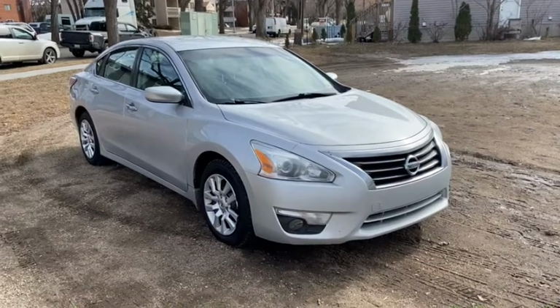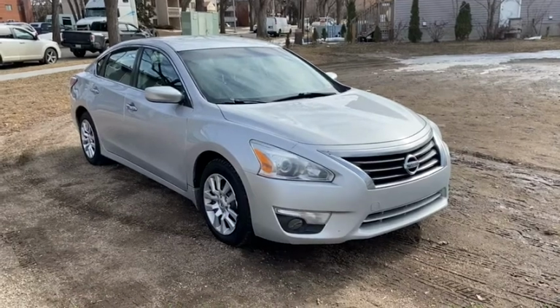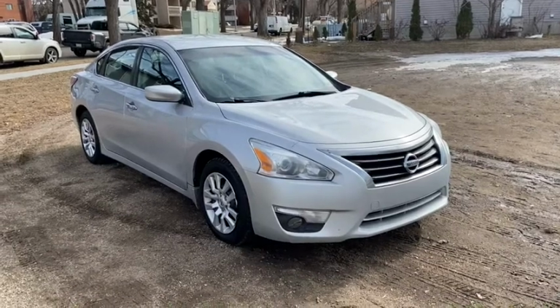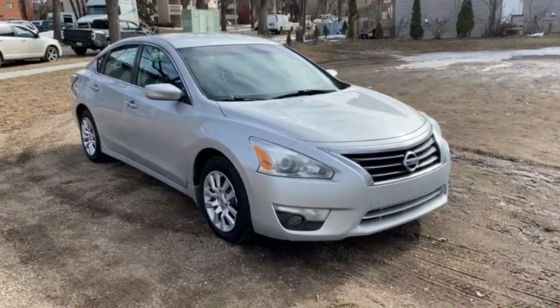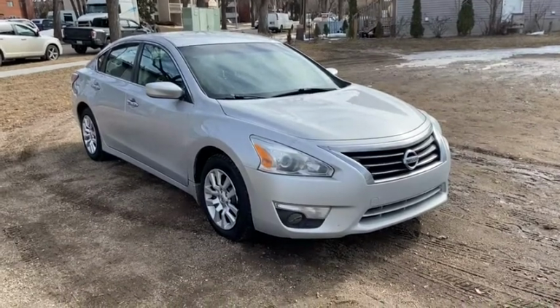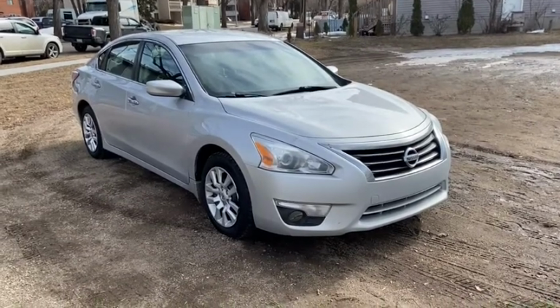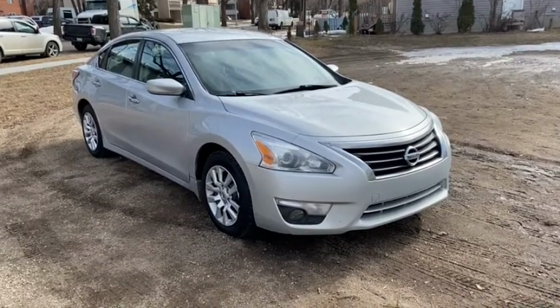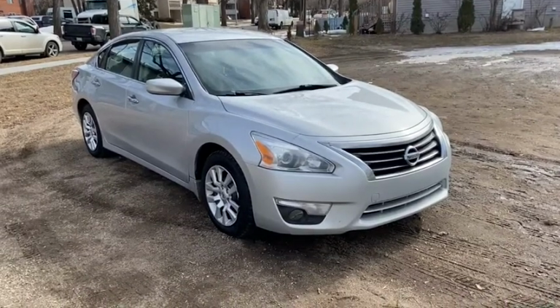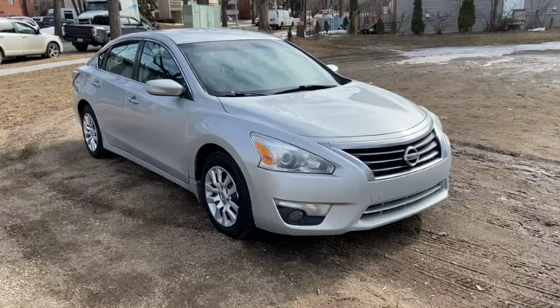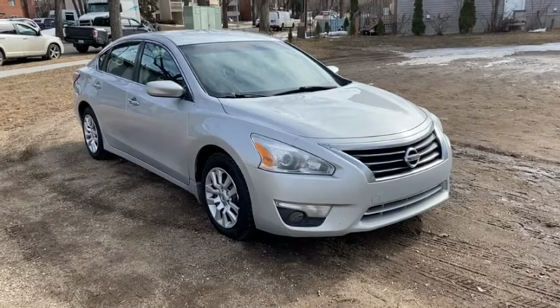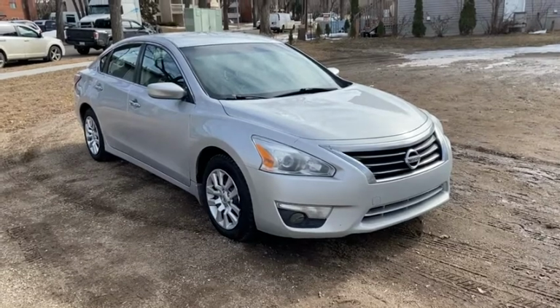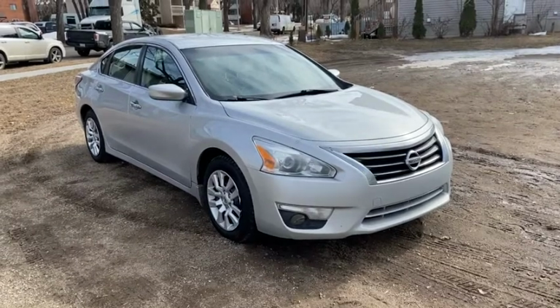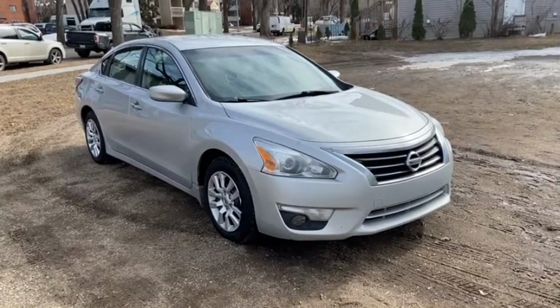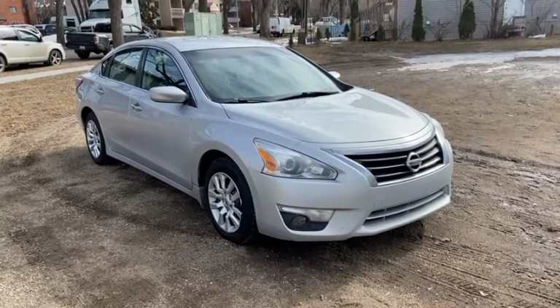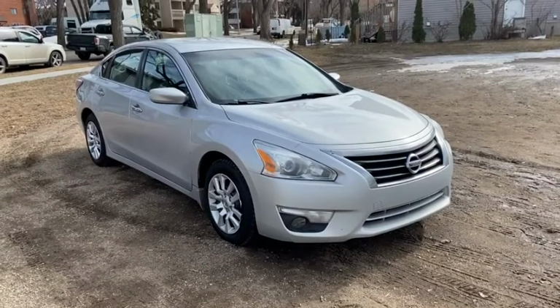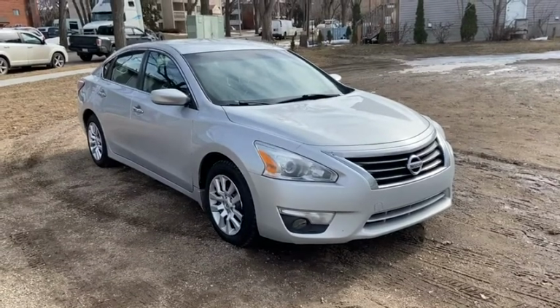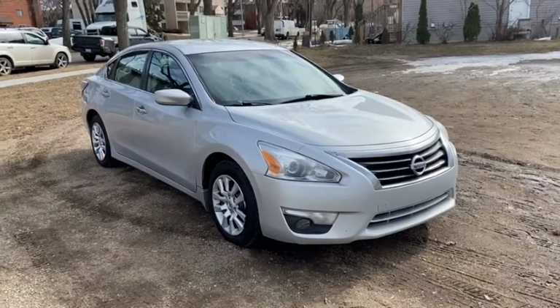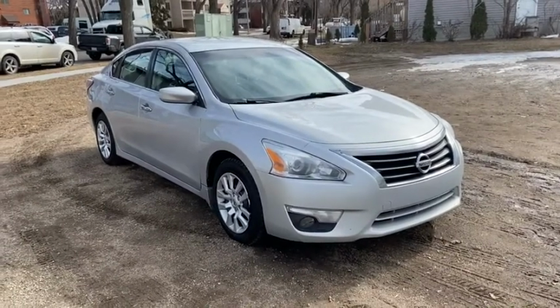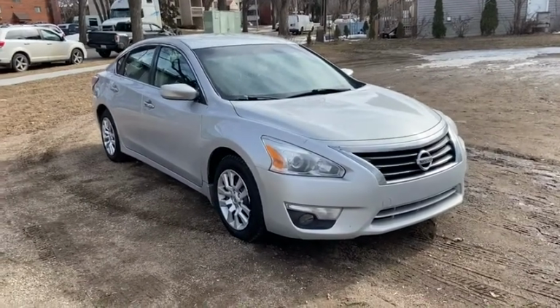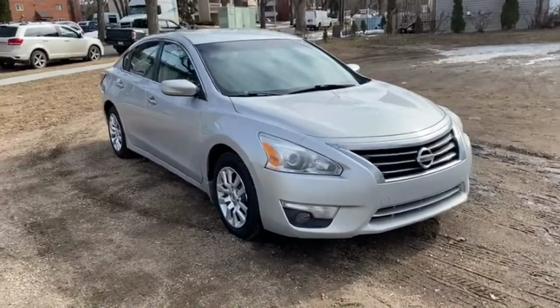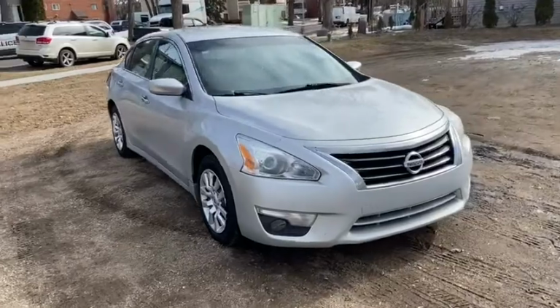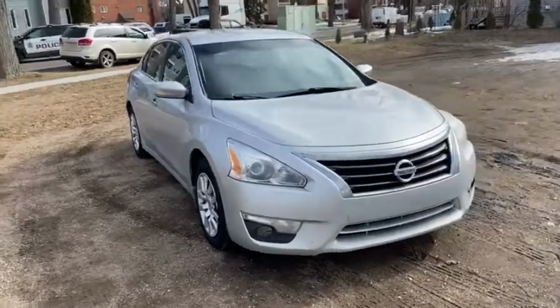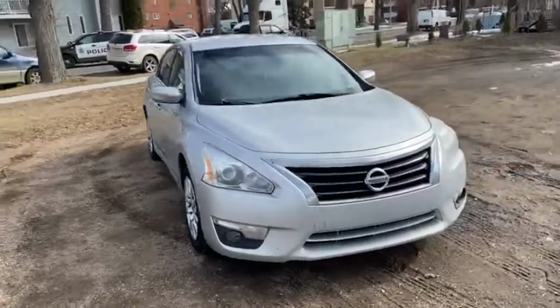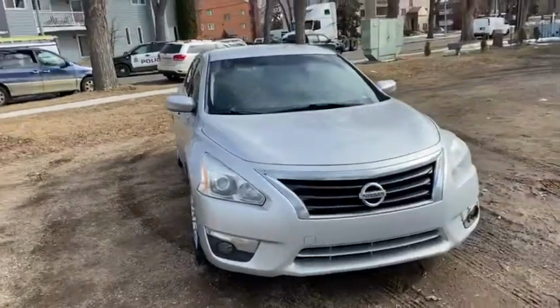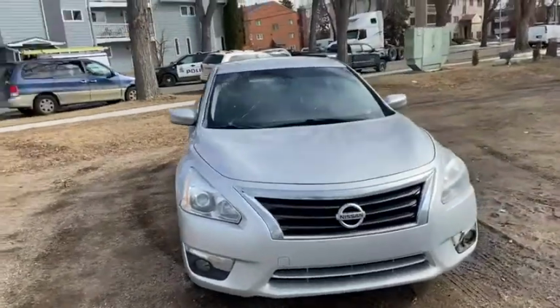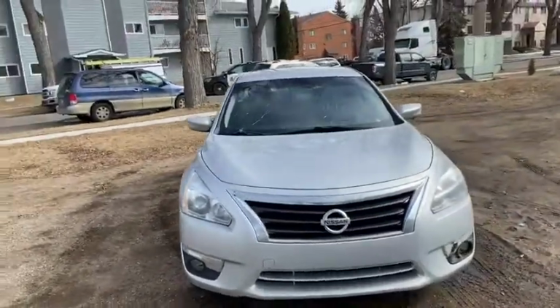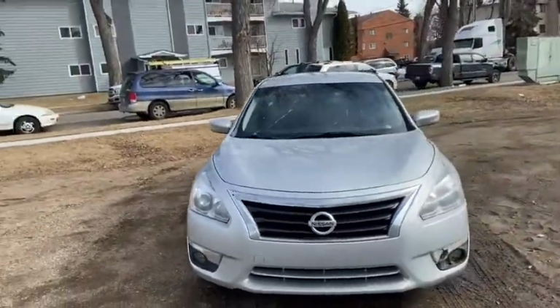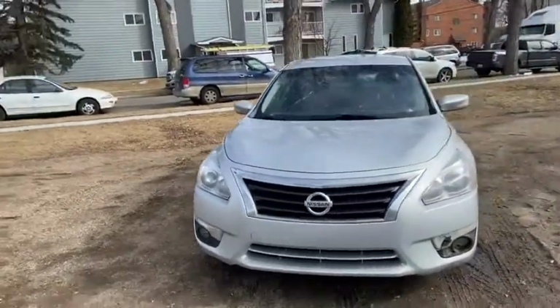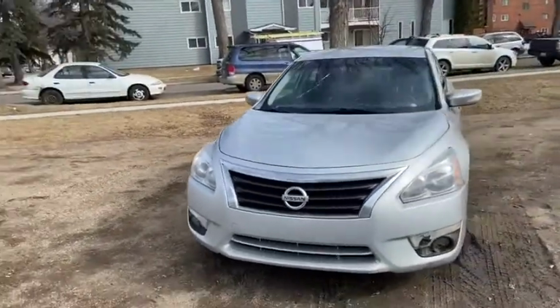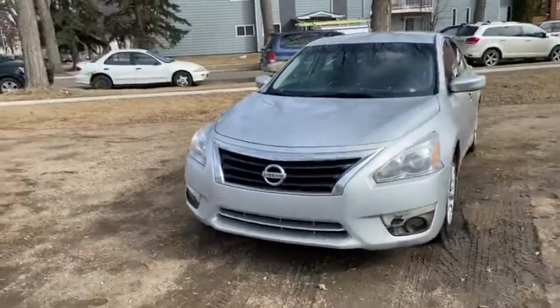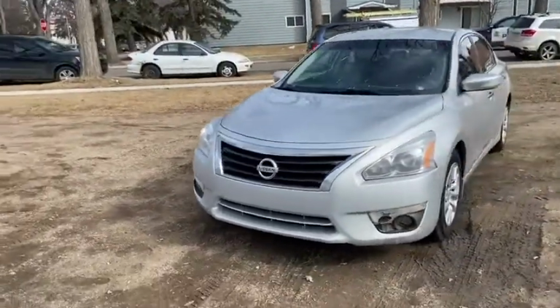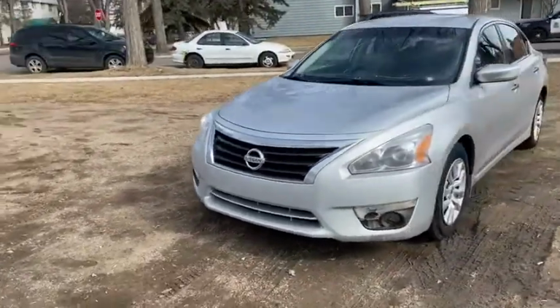Hey, this is Lindsay again at Waterloo Ford Lincoln. Today I'm showing you this 2015 Nissan Altima S in silver. This Altima has a 2.5 litre four-cylinder engine with automatic transmission and front-wheel drive.